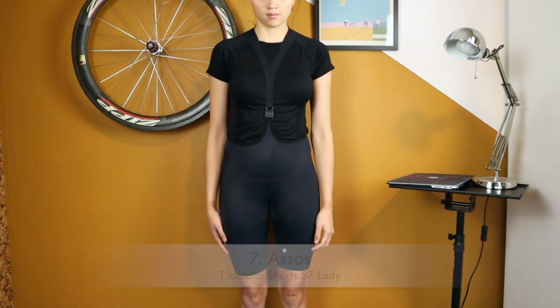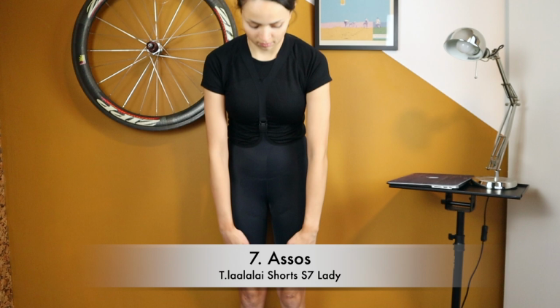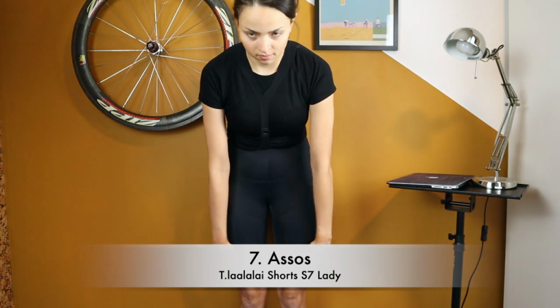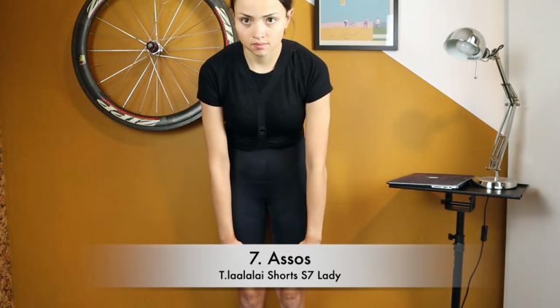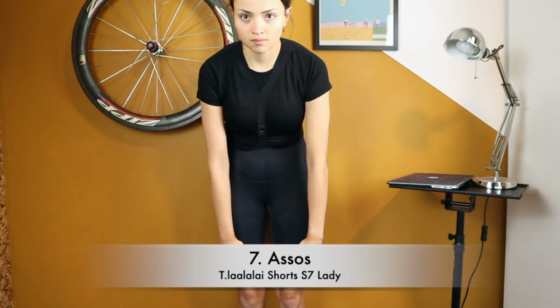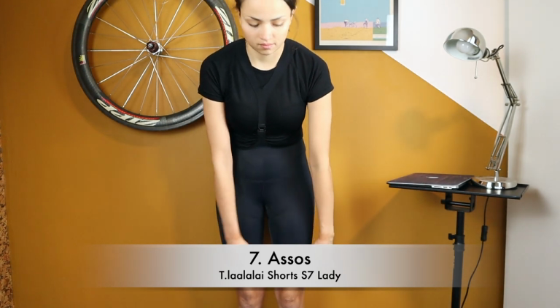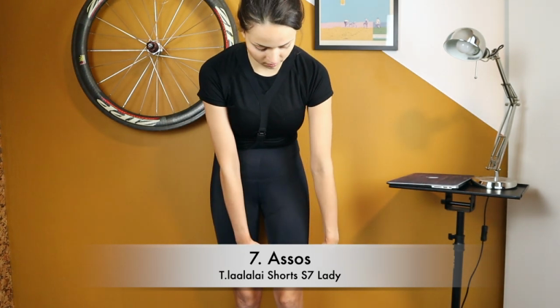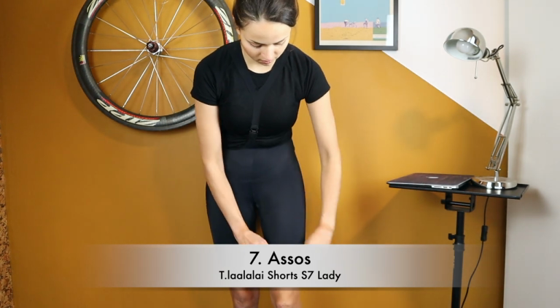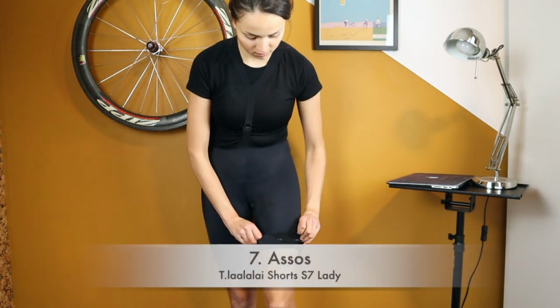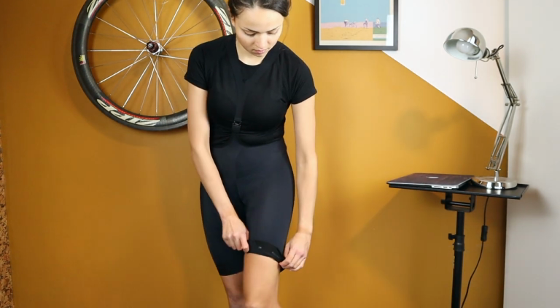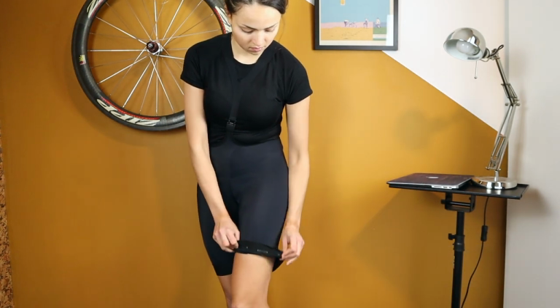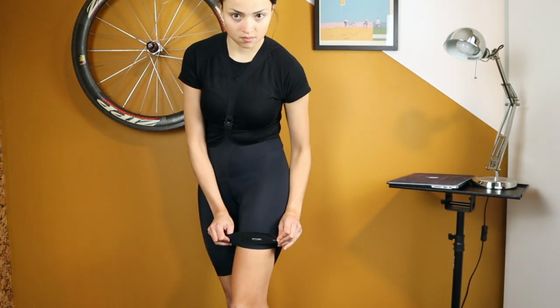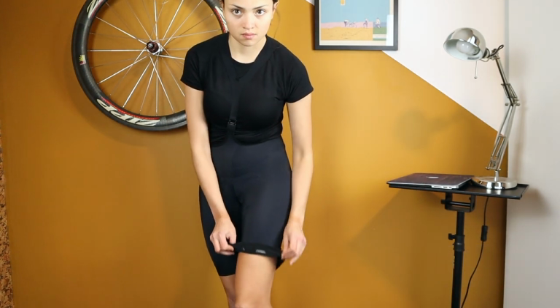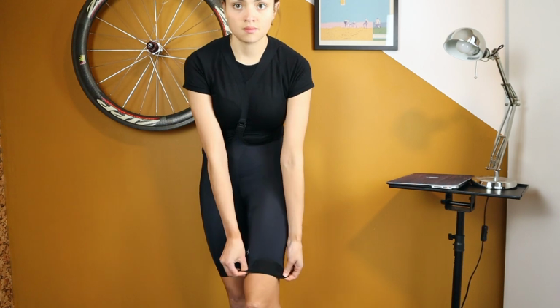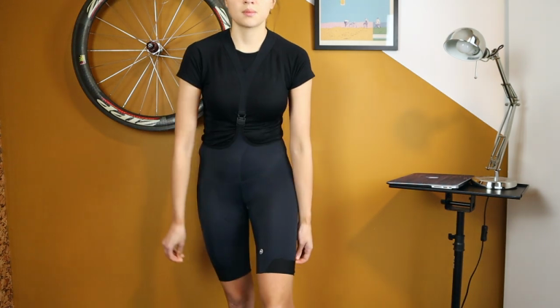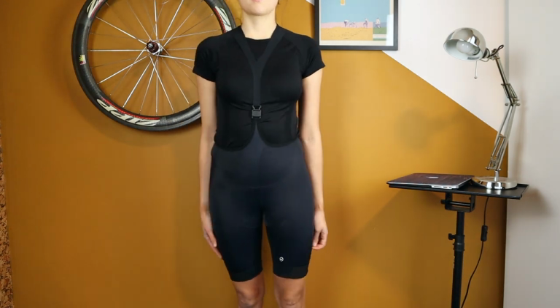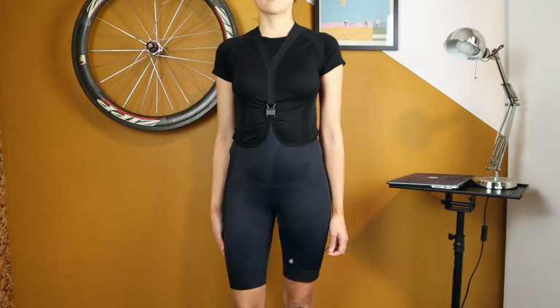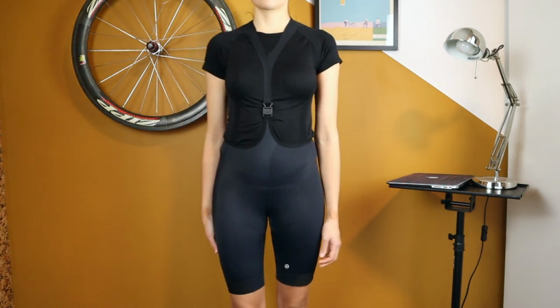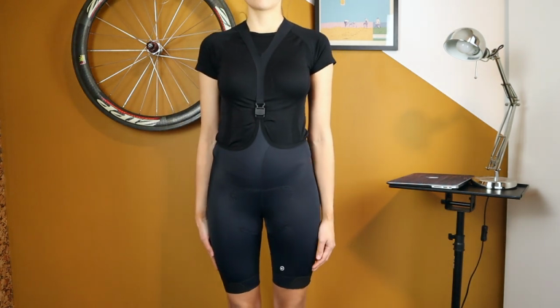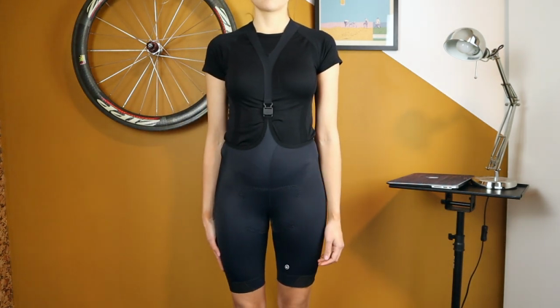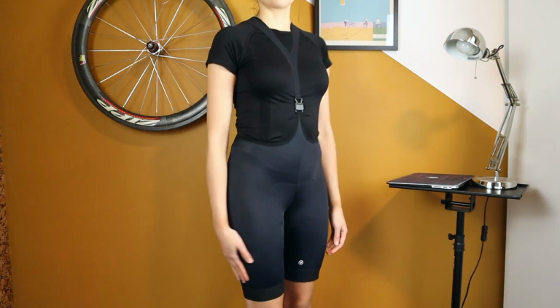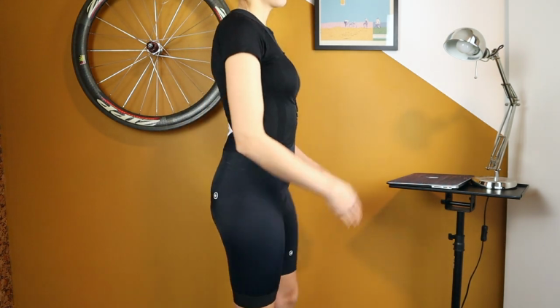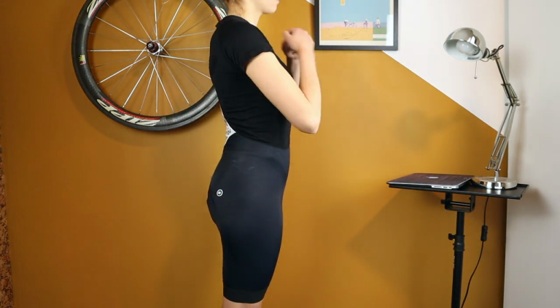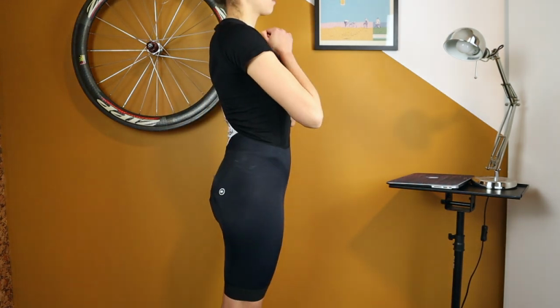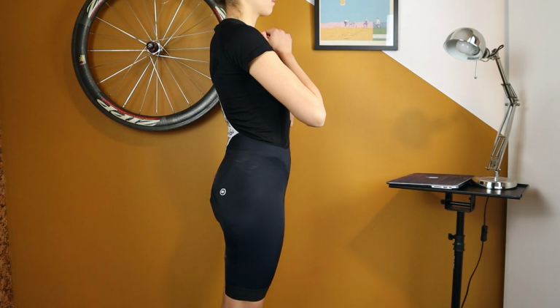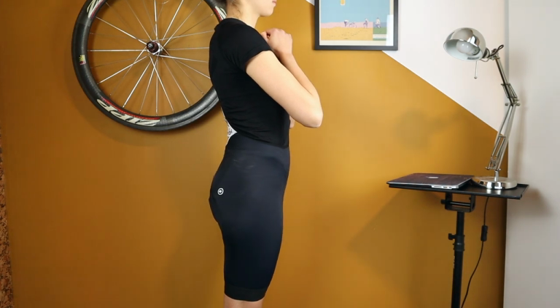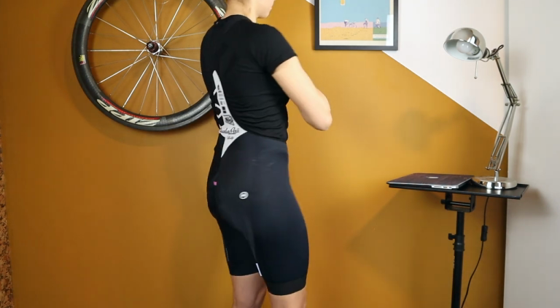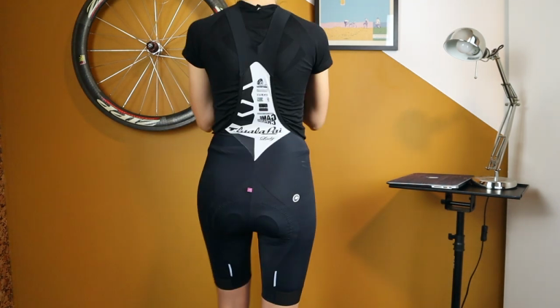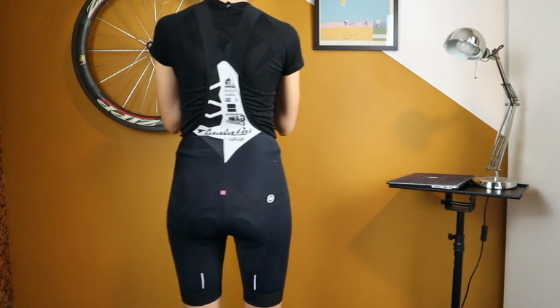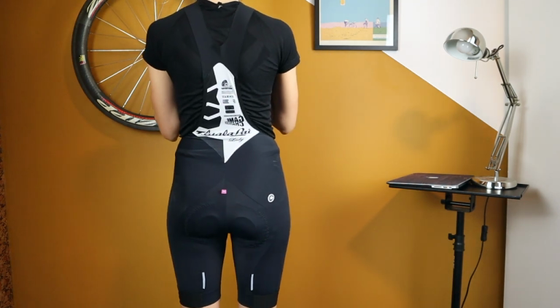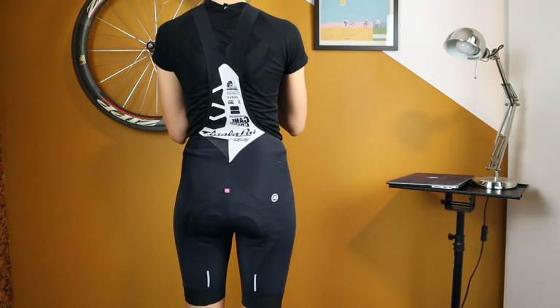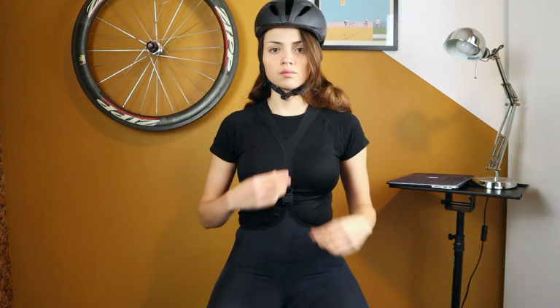Assos Tialalaï — one of the most popular bib shorts with an unpronounceable name. They end quite low on the leg, just below the middle area of the thigh. They retail for around 215 US dollars / 190 euros.